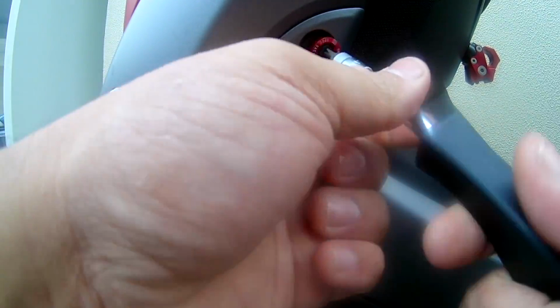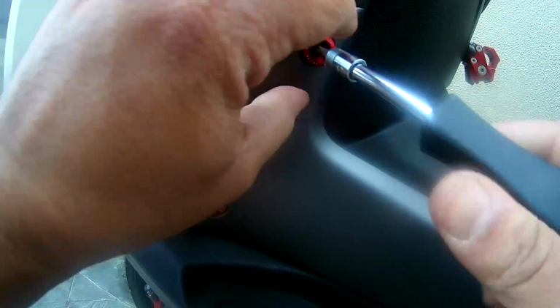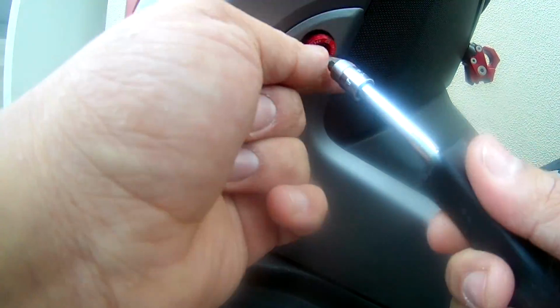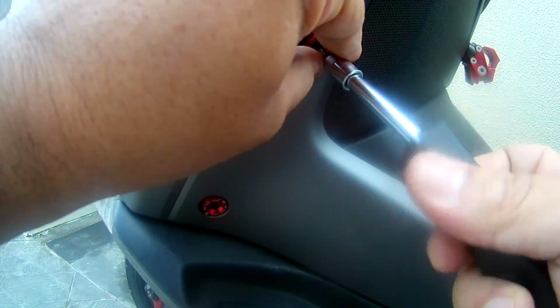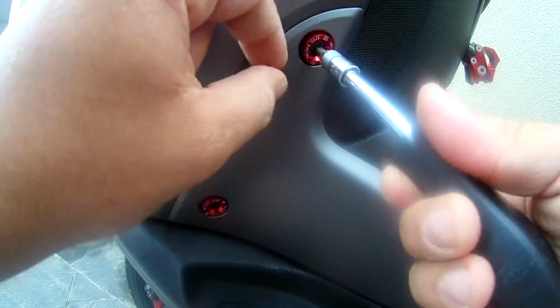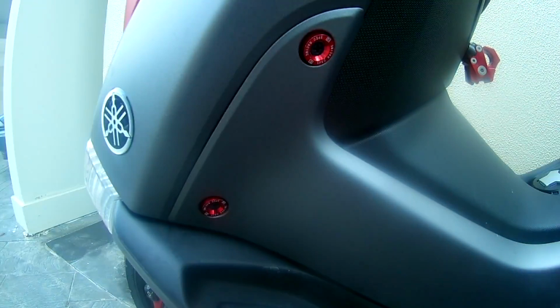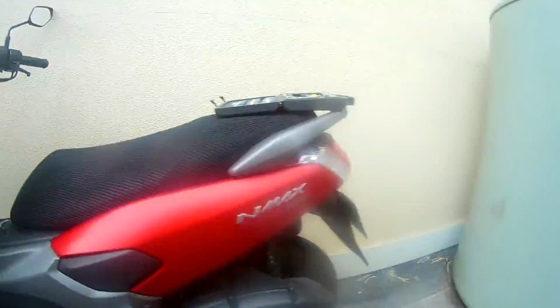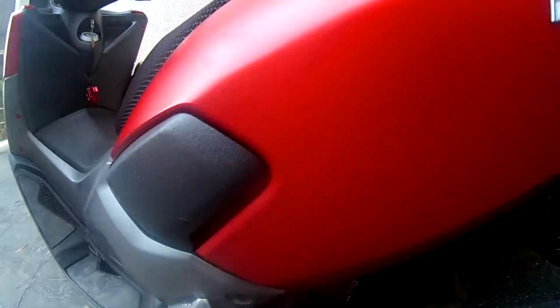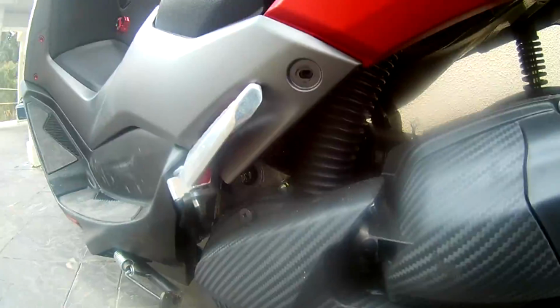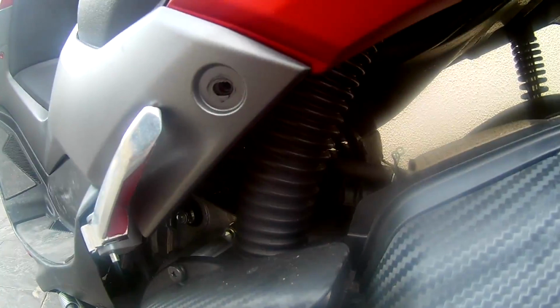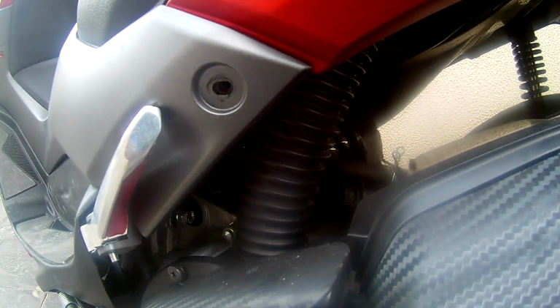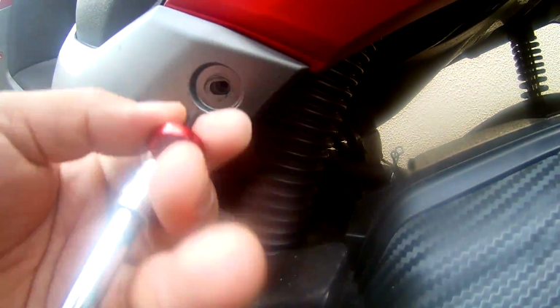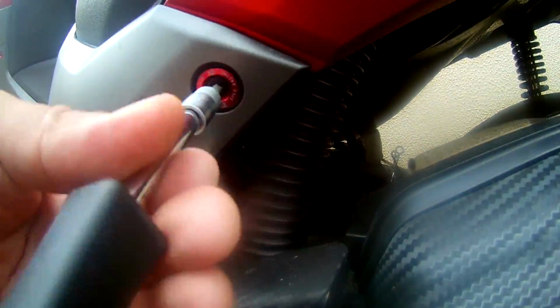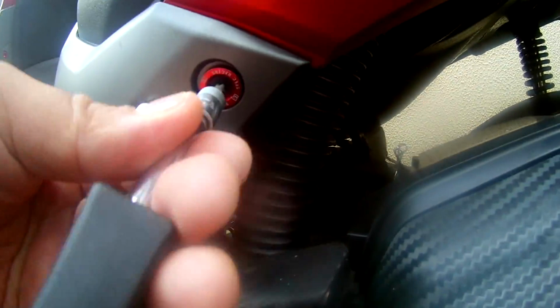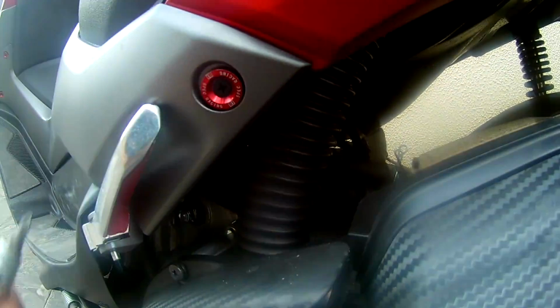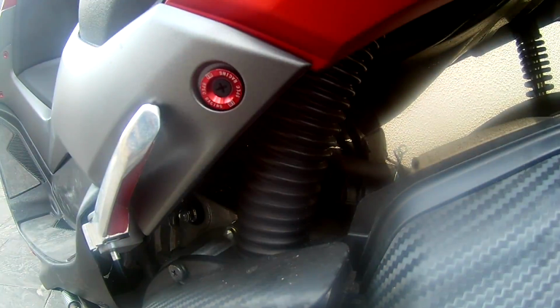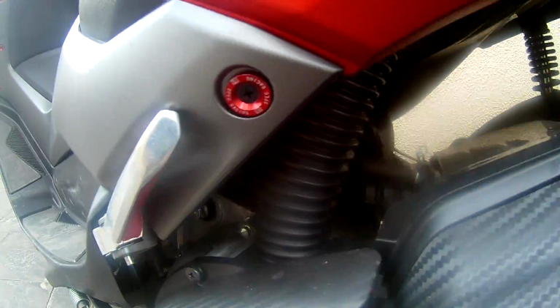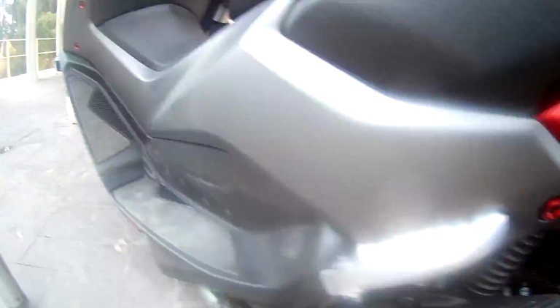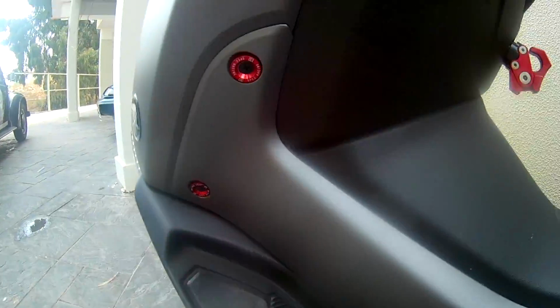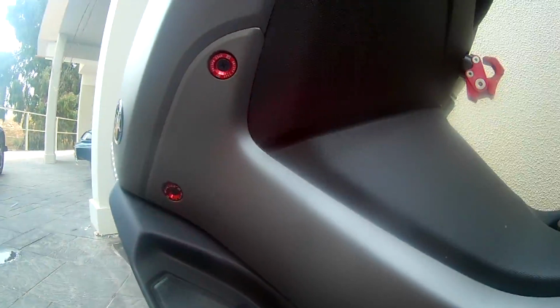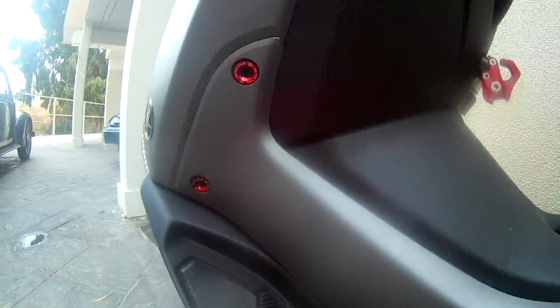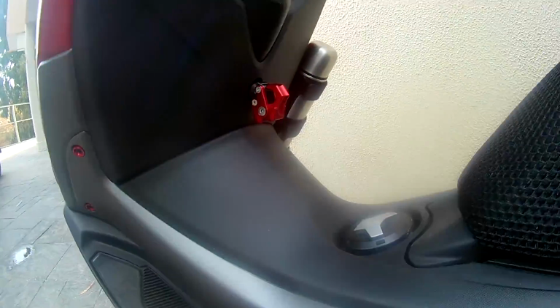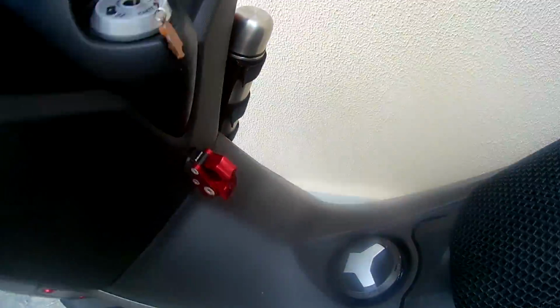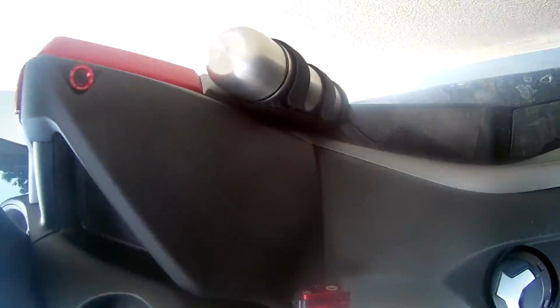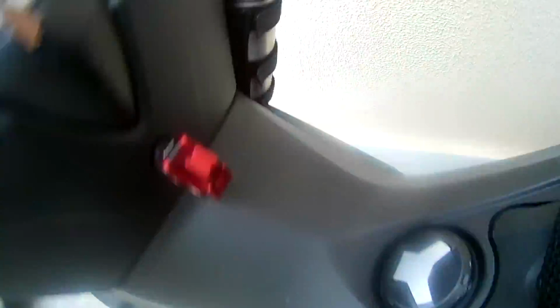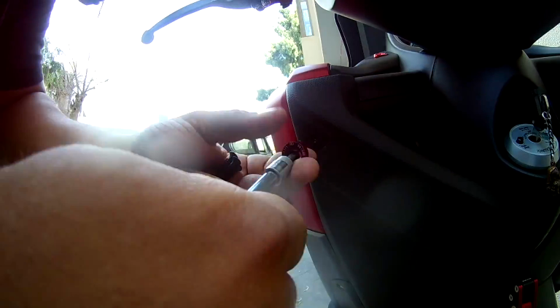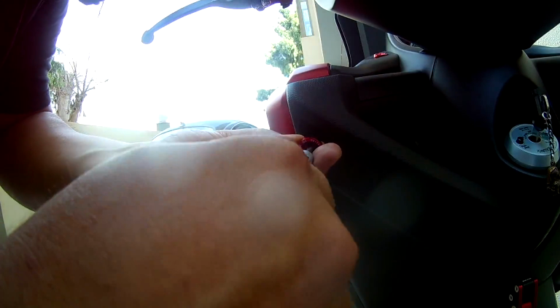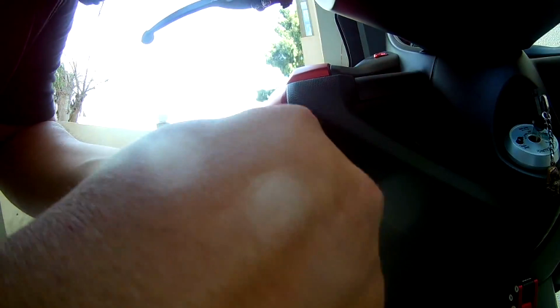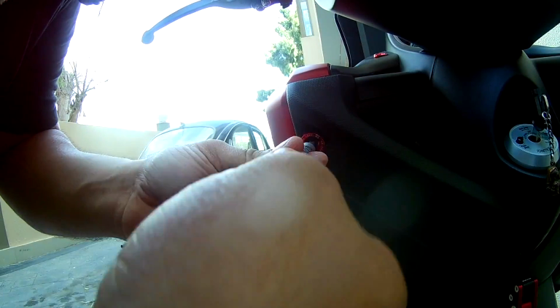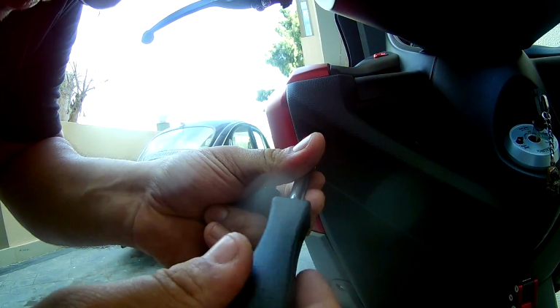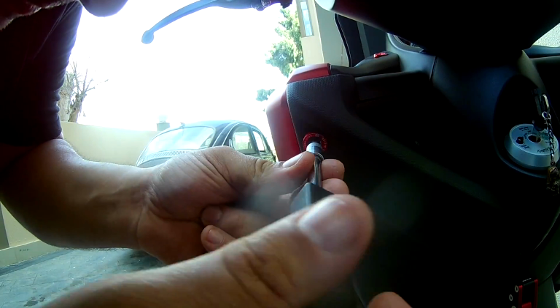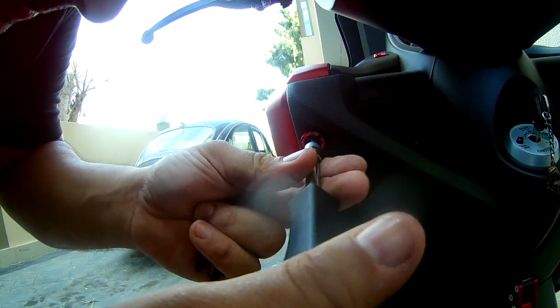You can also put these bolts on the side cover like so and they will look amazing, but I won't be putting them like that. I've installed a water bottle on one side, and I'm going to install a fire extinguisher on the other side.